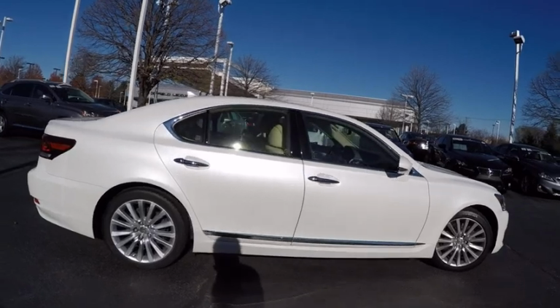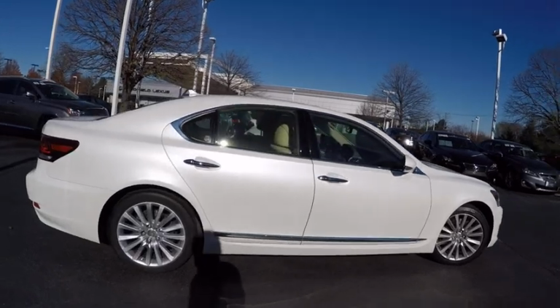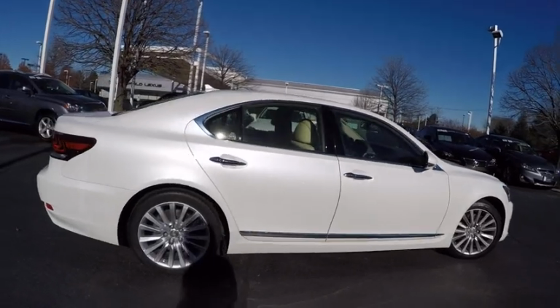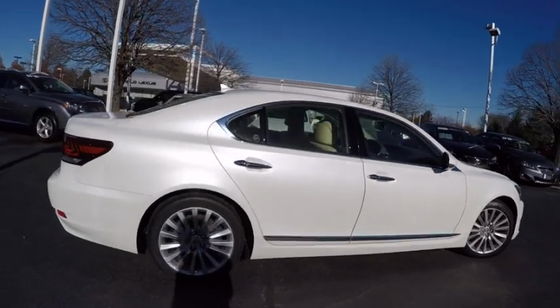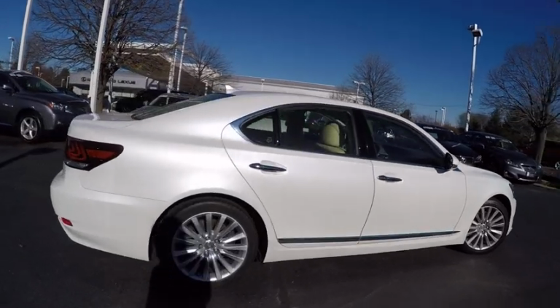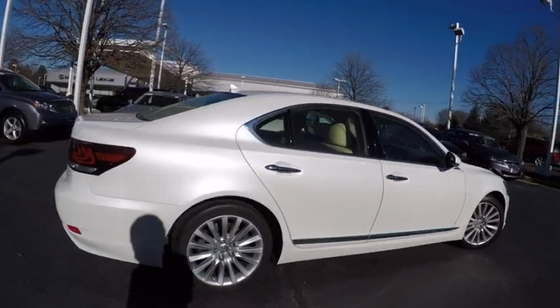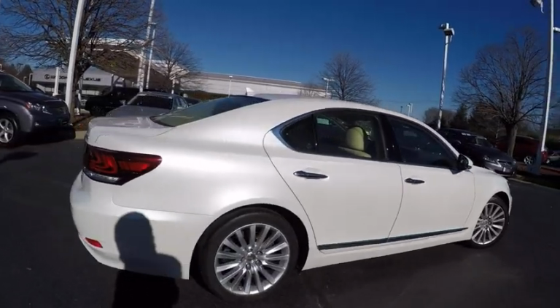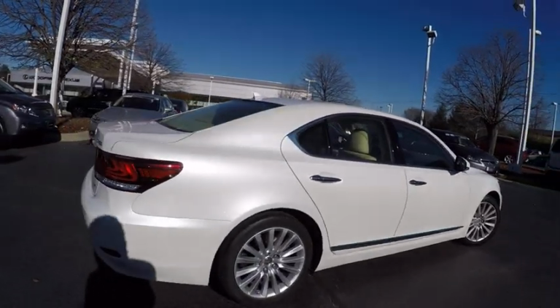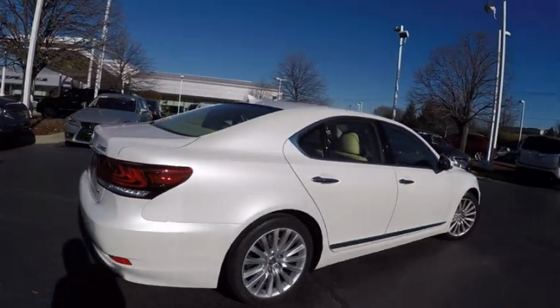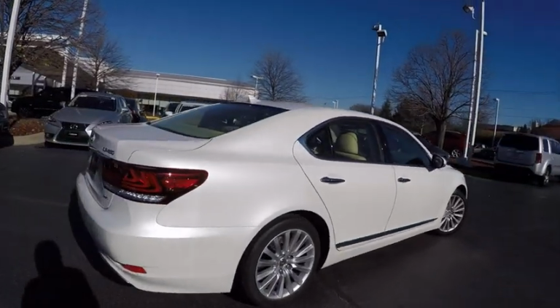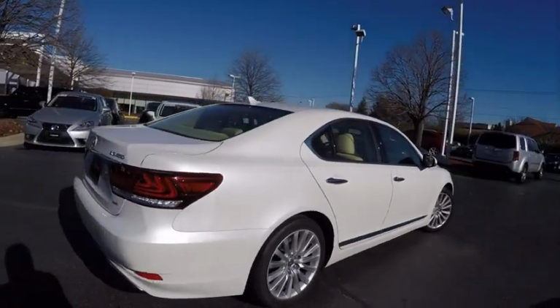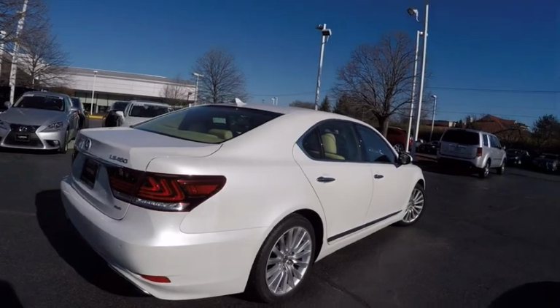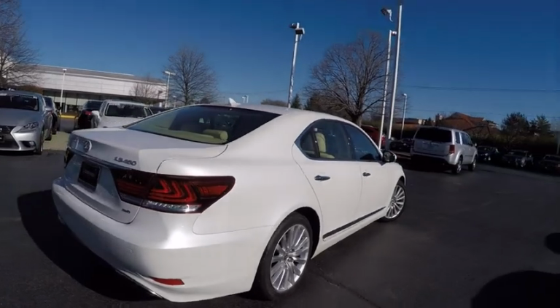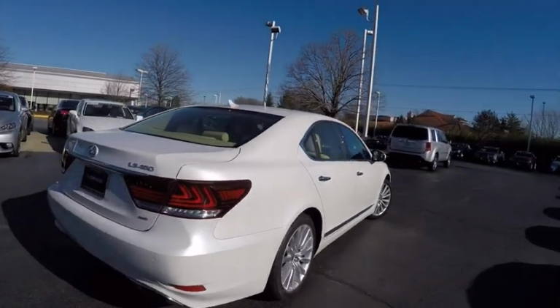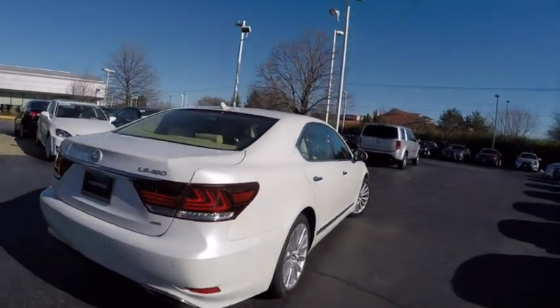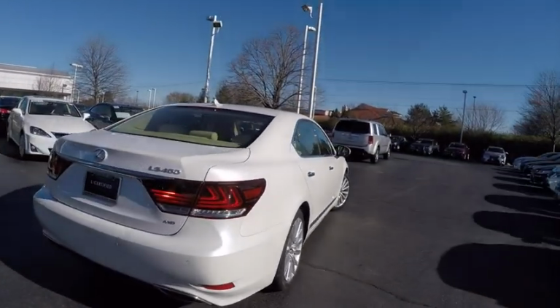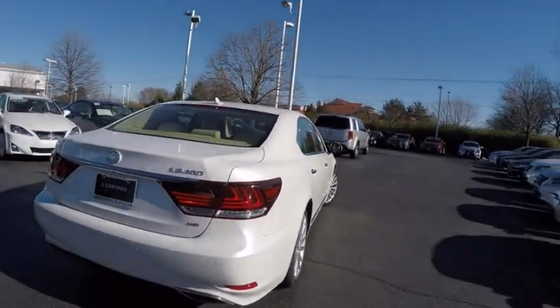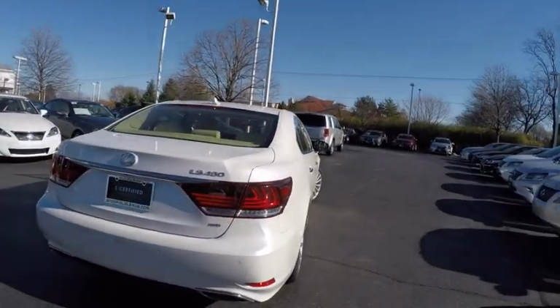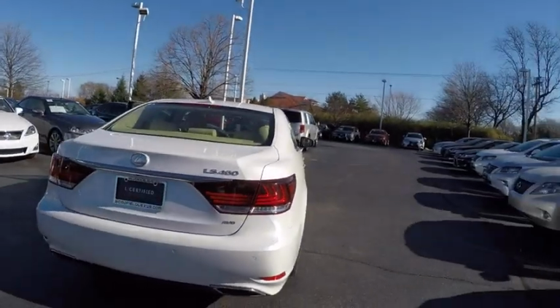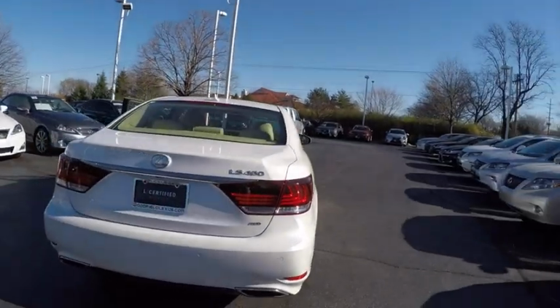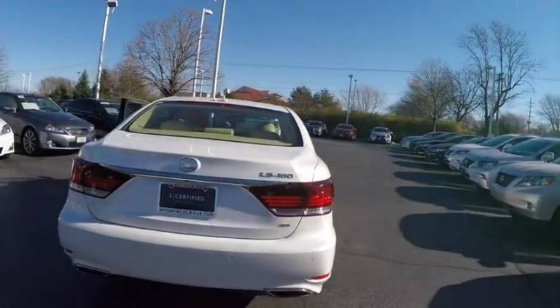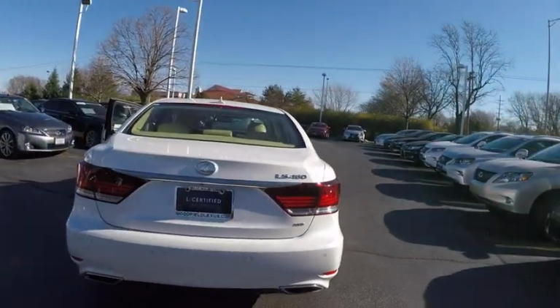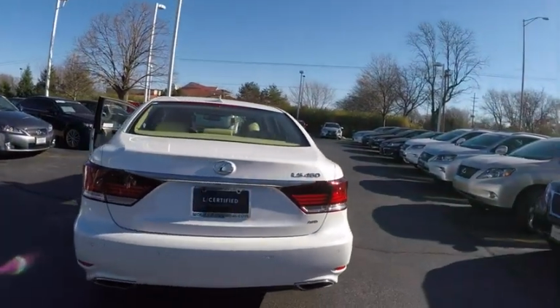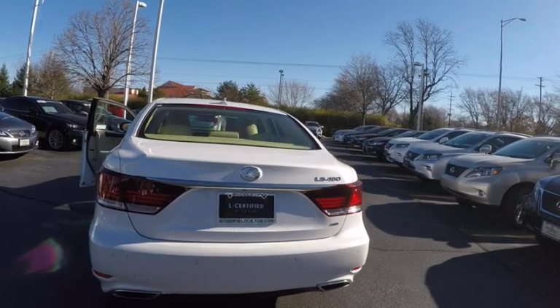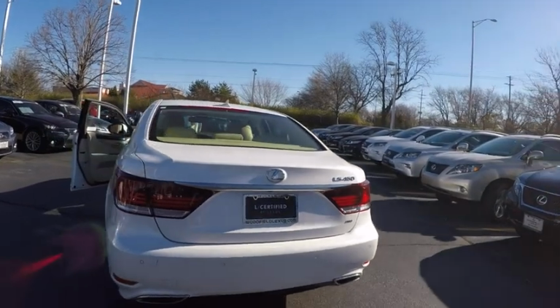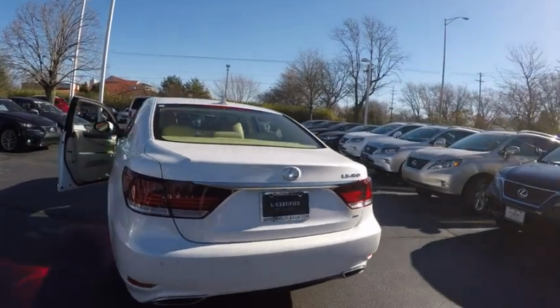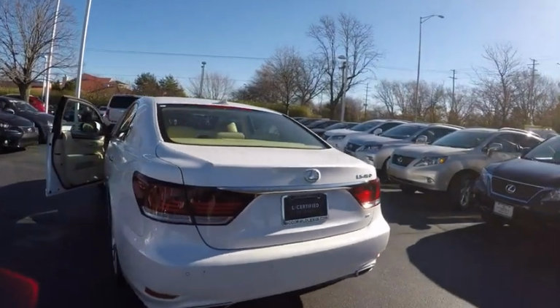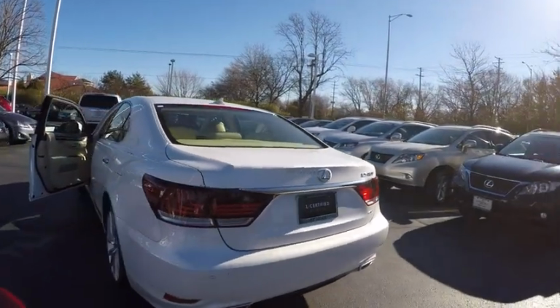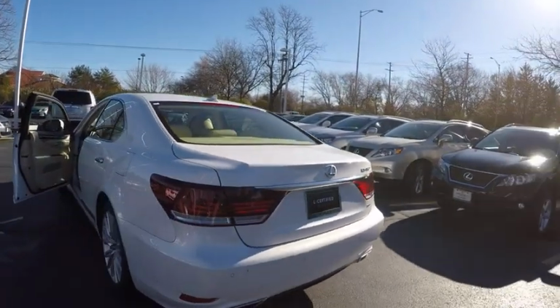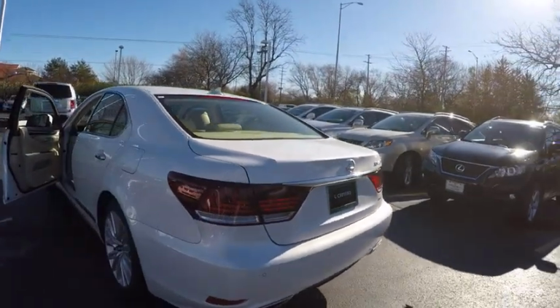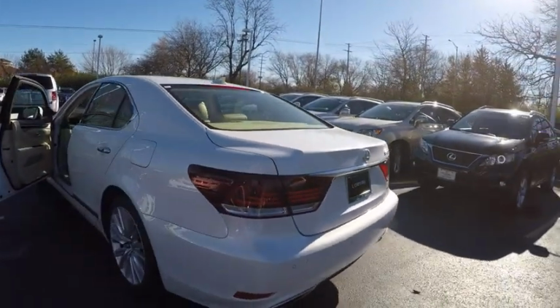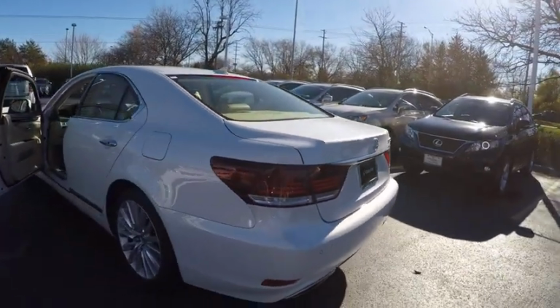Traction control, stability control, navigation system, moonroof, home link garage door opener, power steering, cruise control, anti-theft security system, universal garage door opener, power brakes.